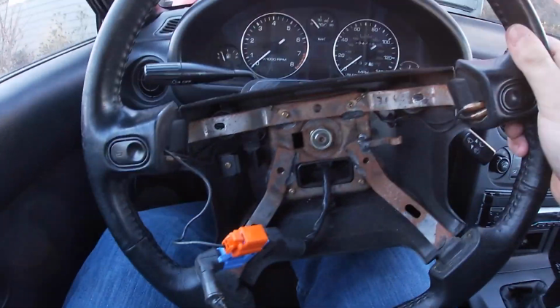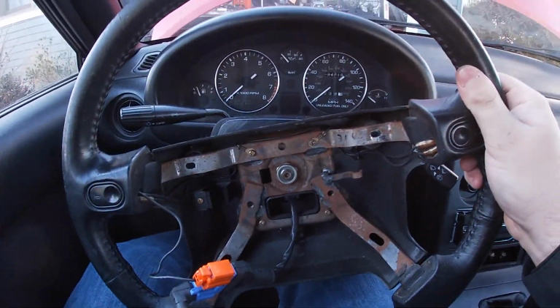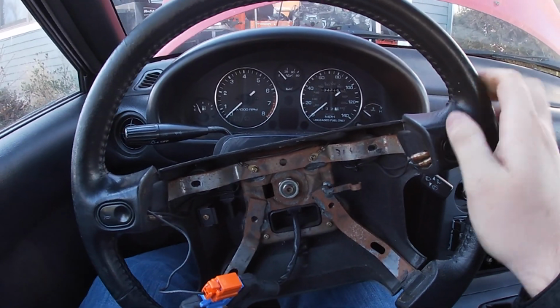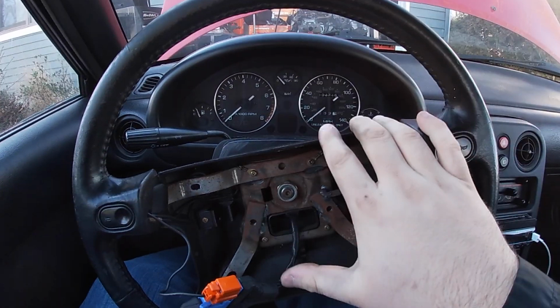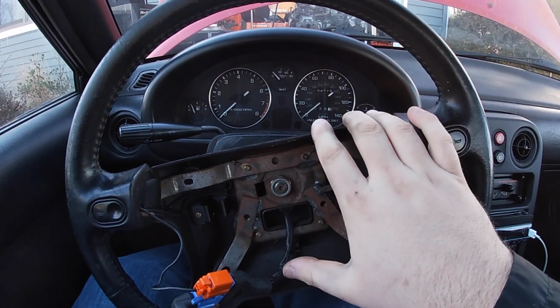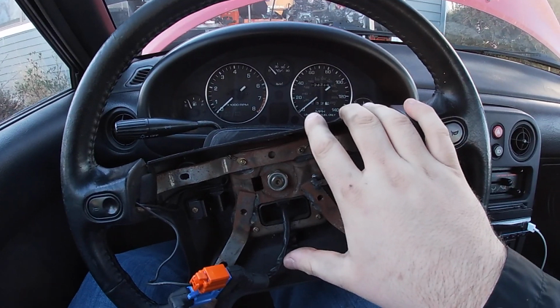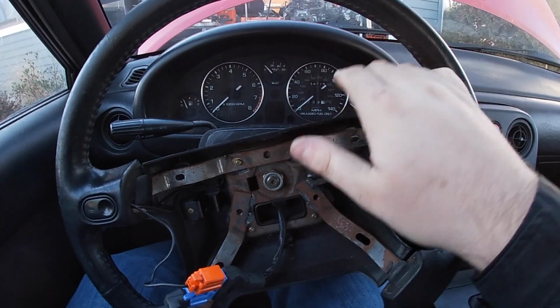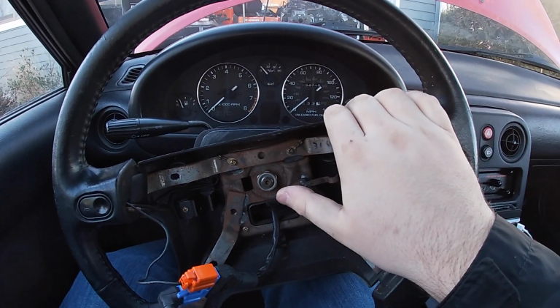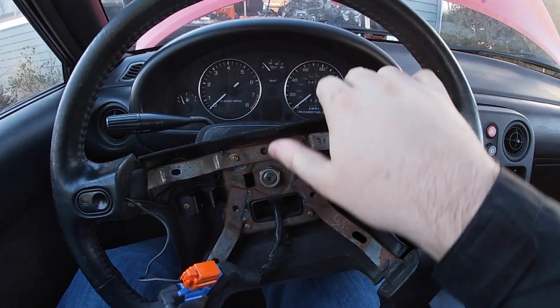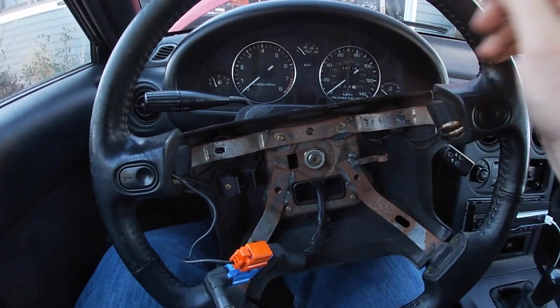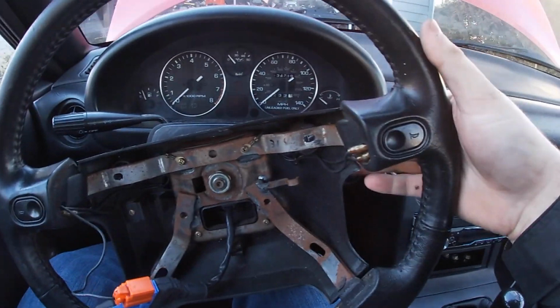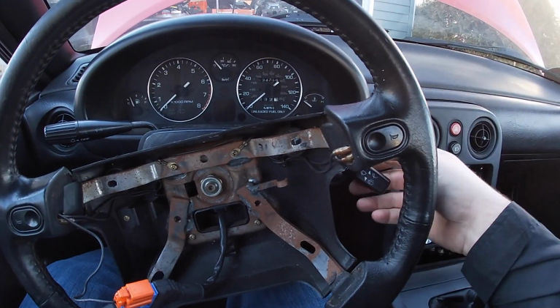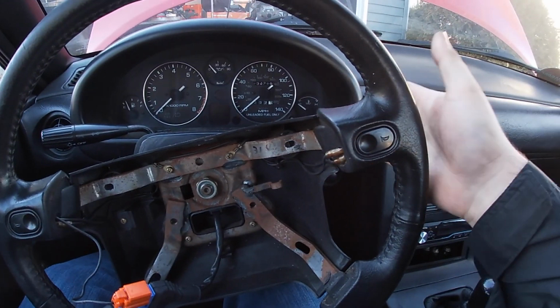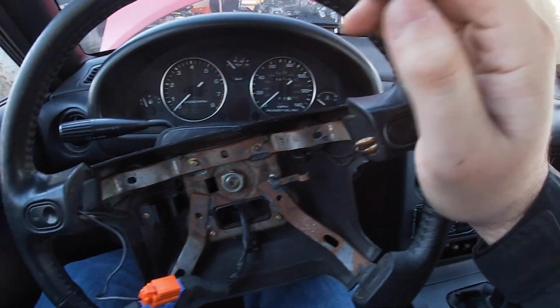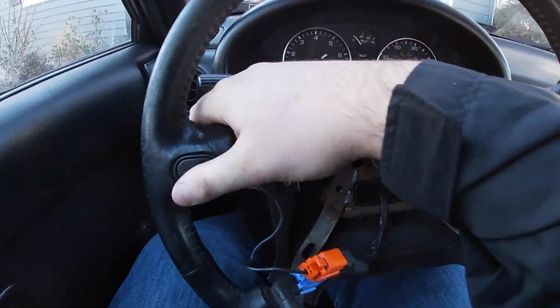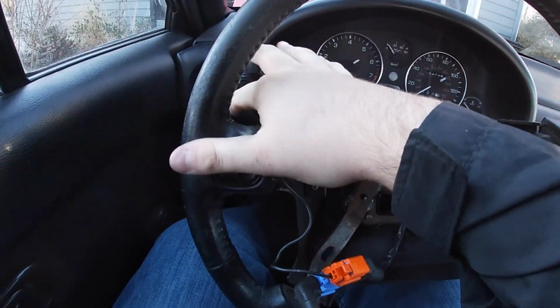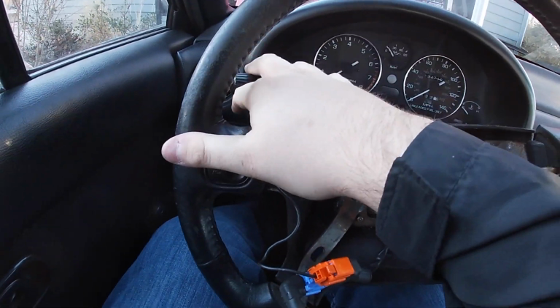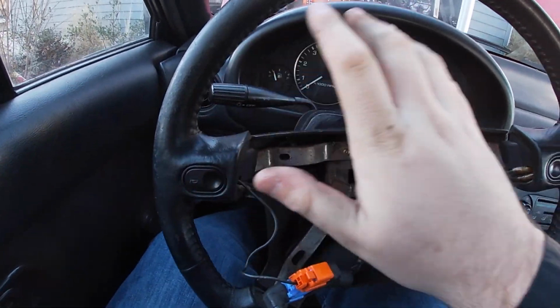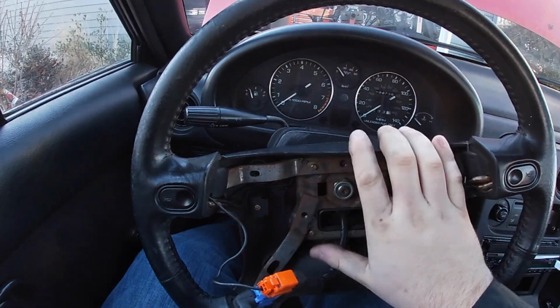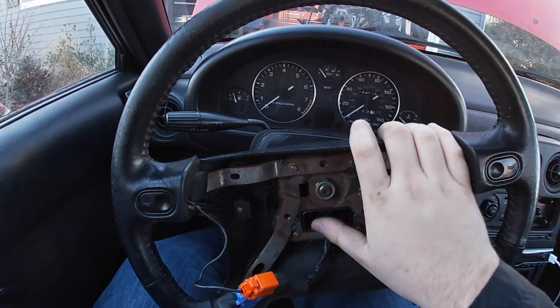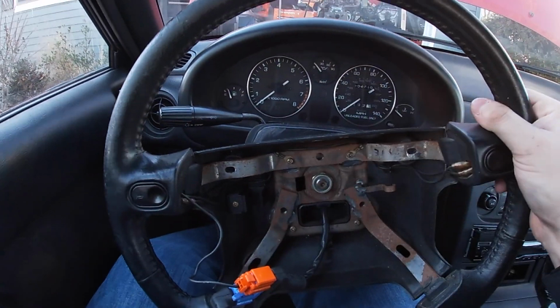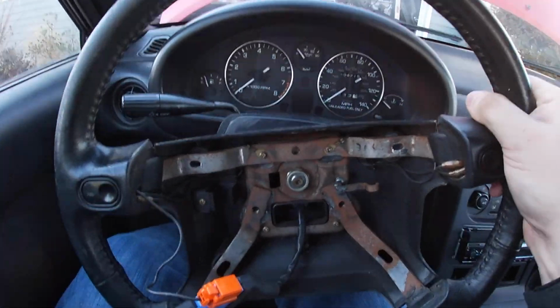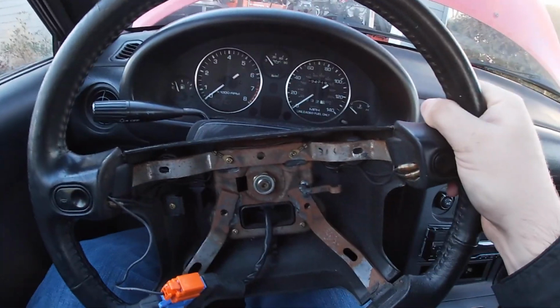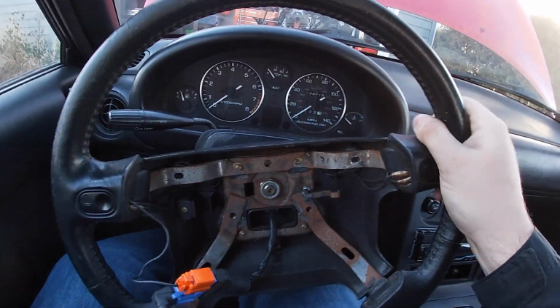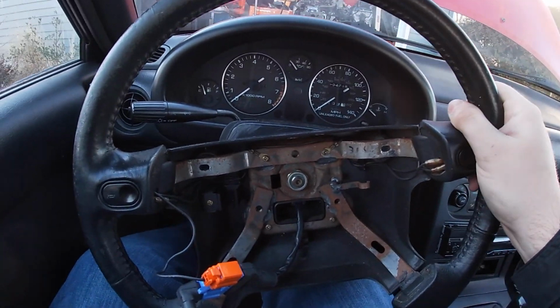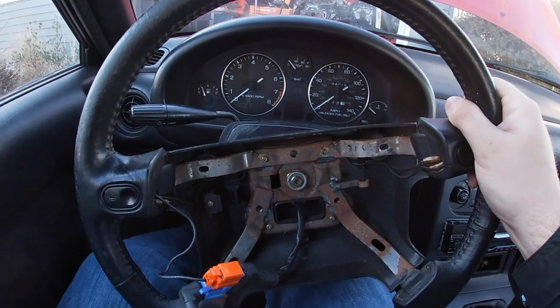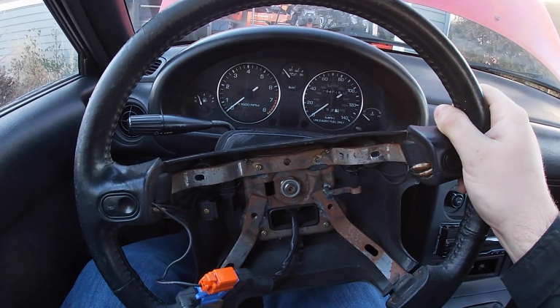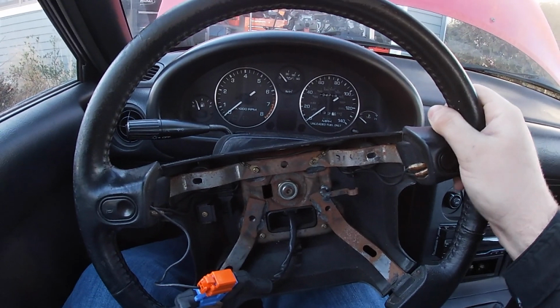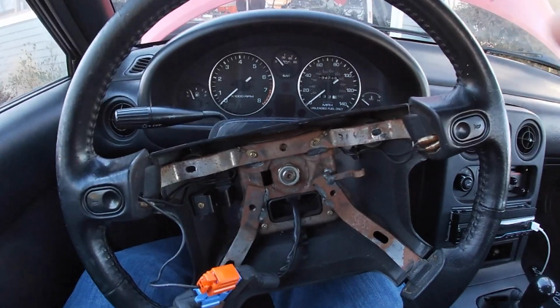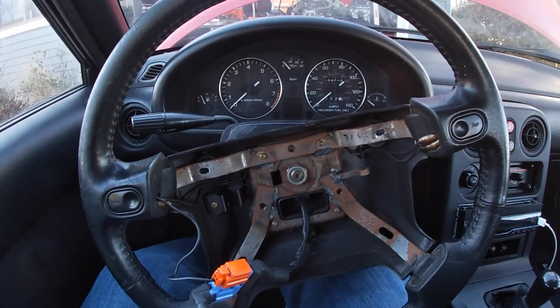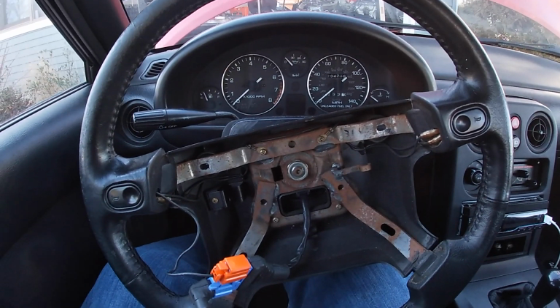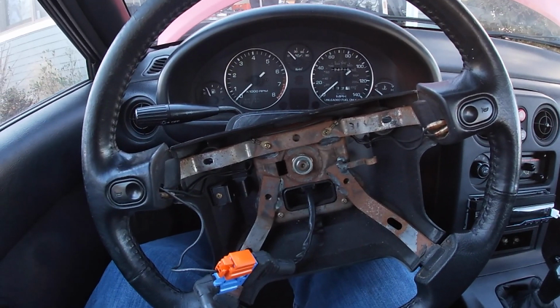By the way, you can move the wheel as much as you need during the process to get to connectors, because I know the stock ones here are hard. But make sure you center it or lock it back to how it is now when you're done, because that's very important to make sure your wheel is always going to be straight.